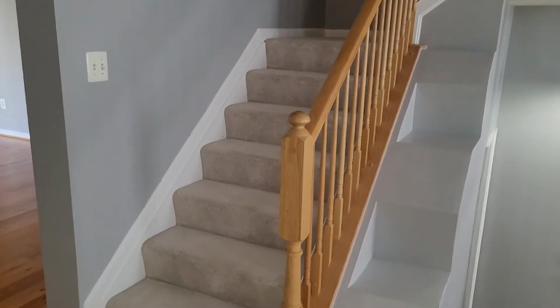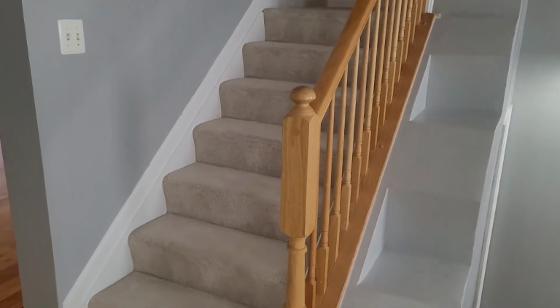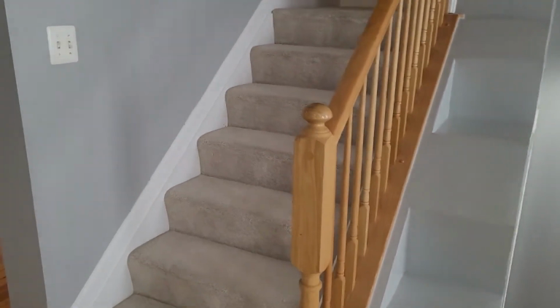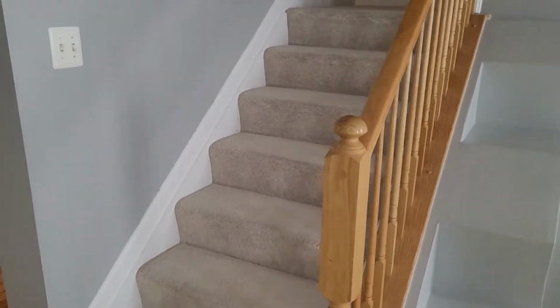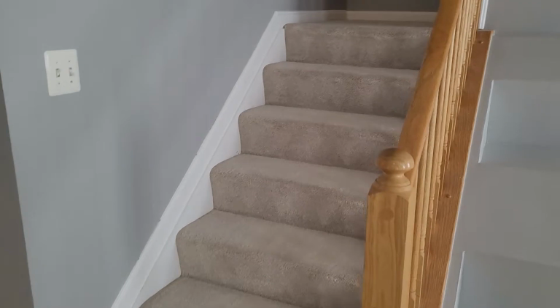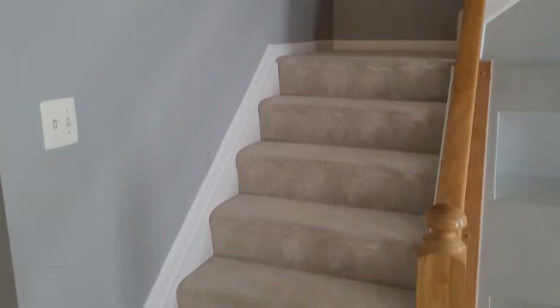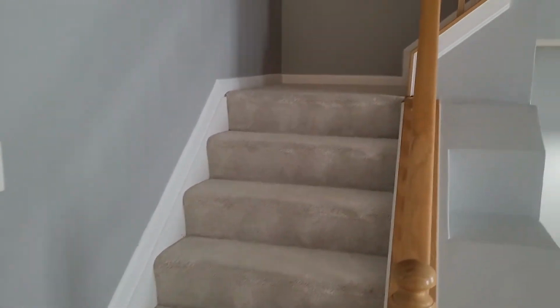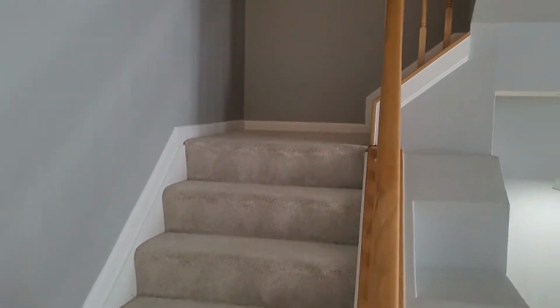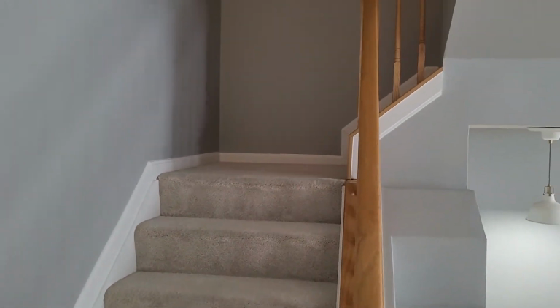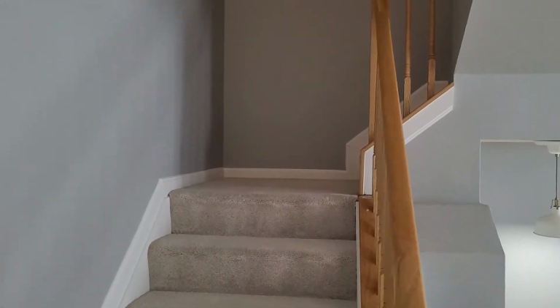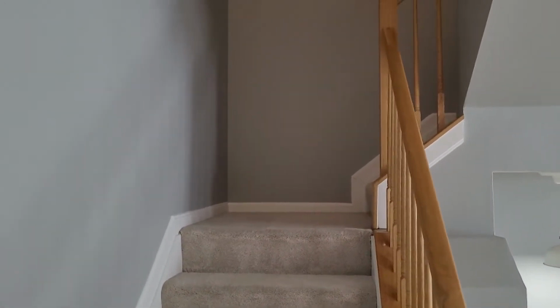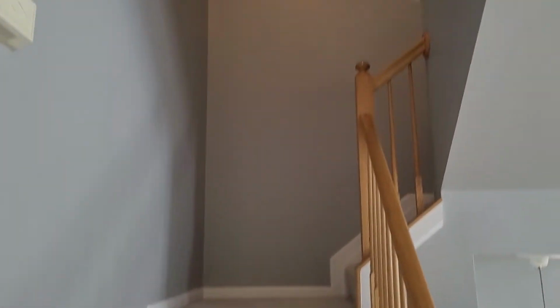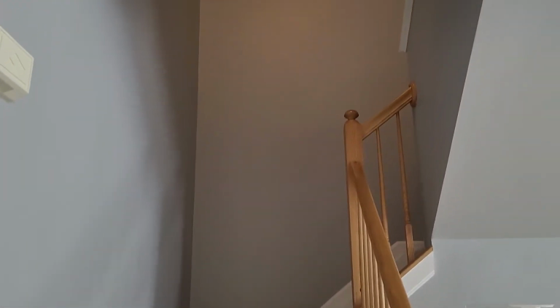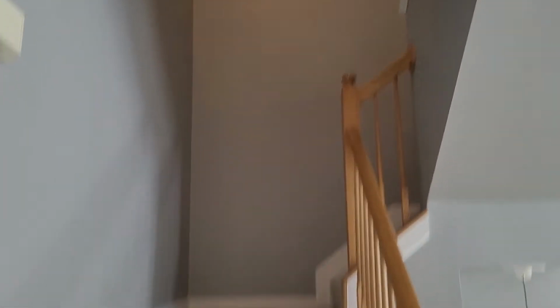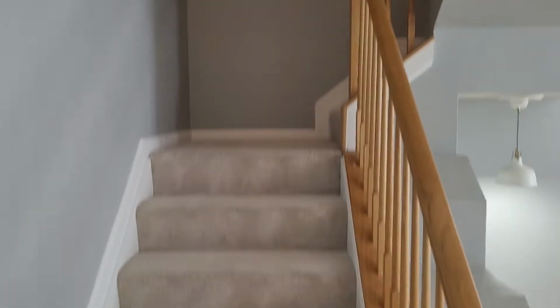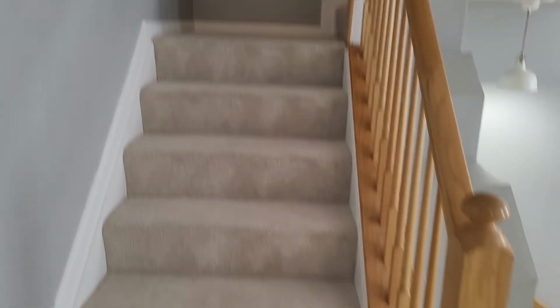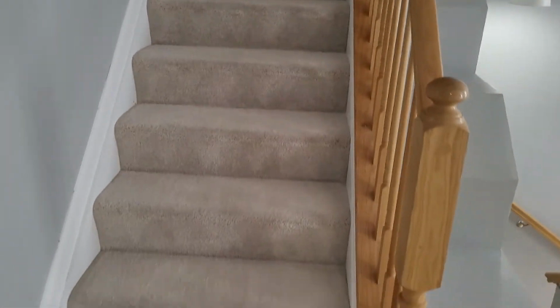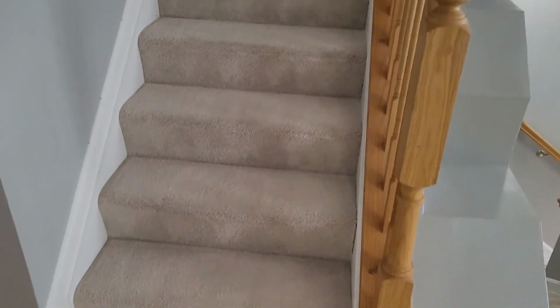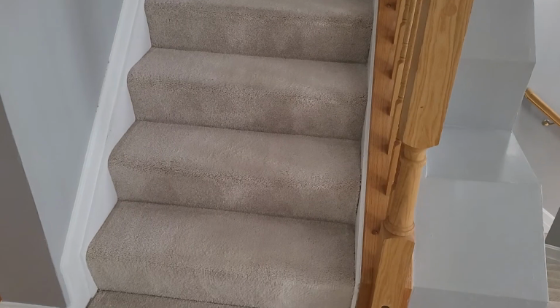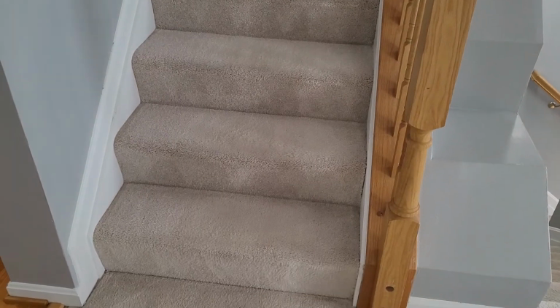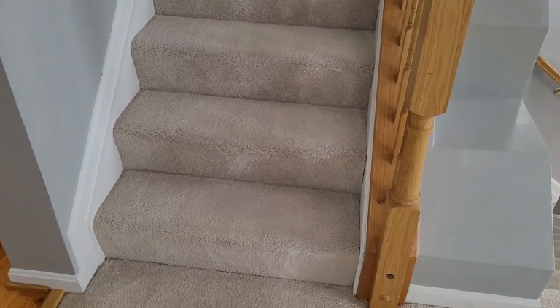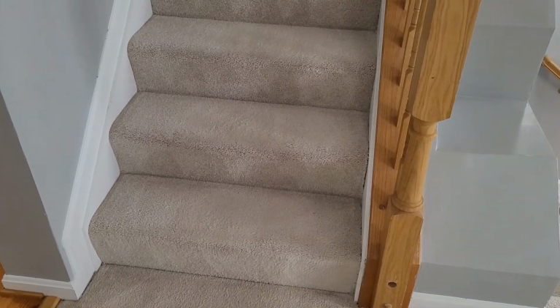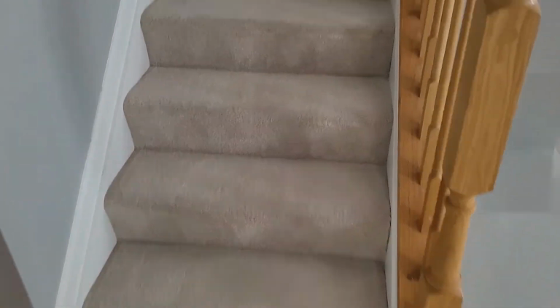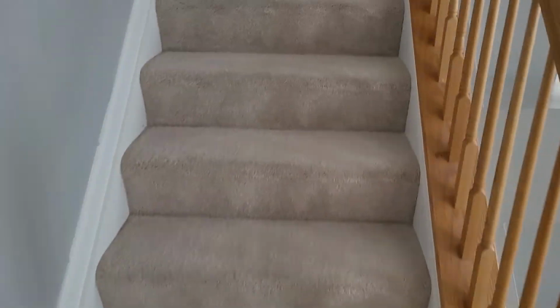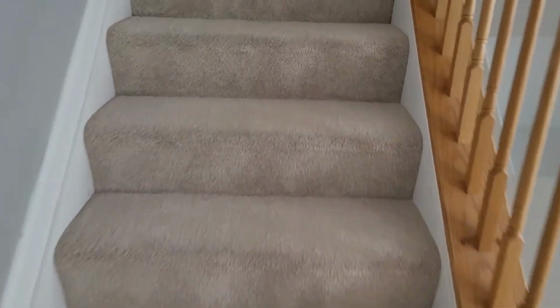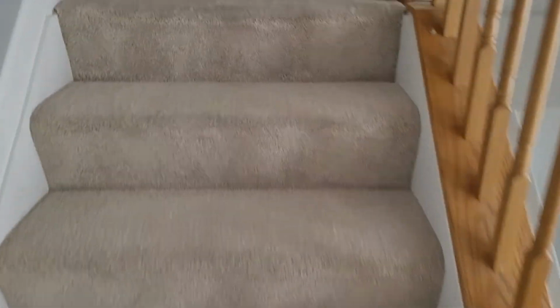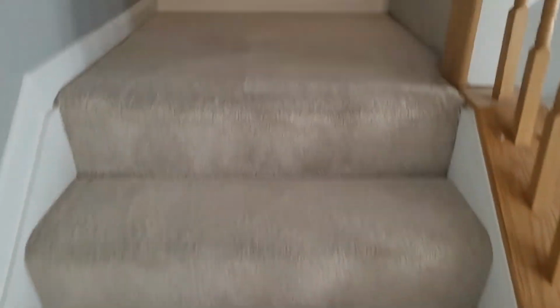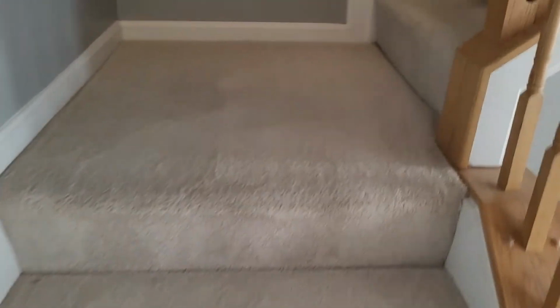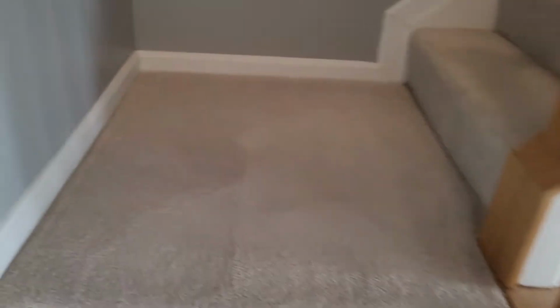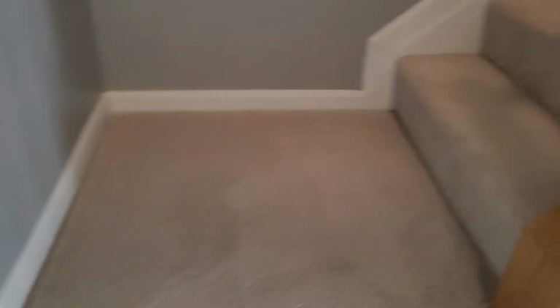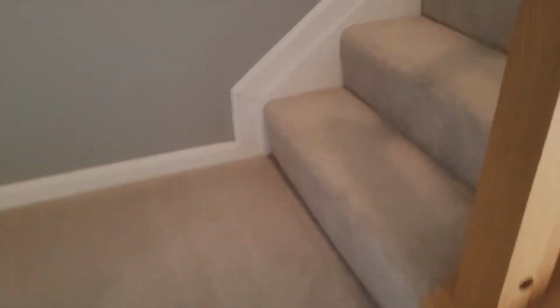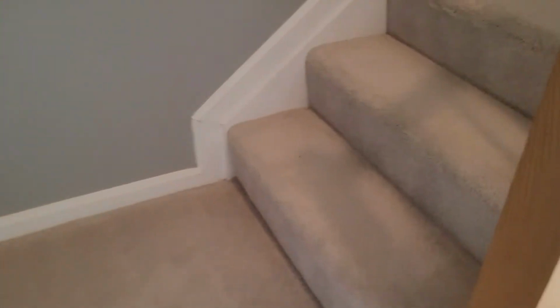As we come upstairs, walls are unmarked and undamaged. Banisters are up and working, all looking fine there. The carpet, just like the rest of the carpet of the property, is showing some wear and tear from age and use. No large damage, but there's definitely some wear and tear.